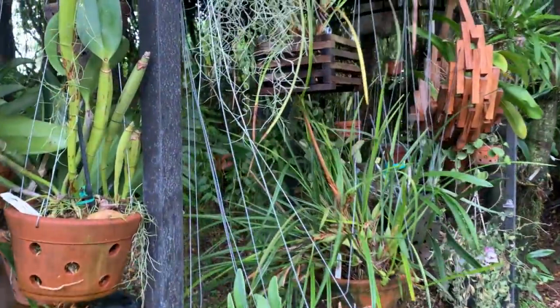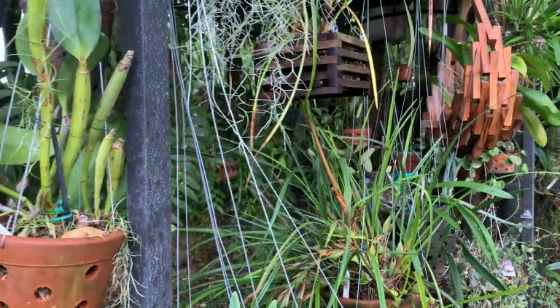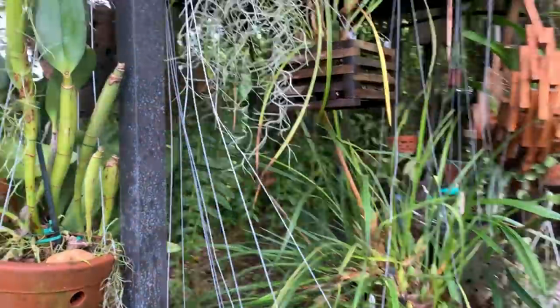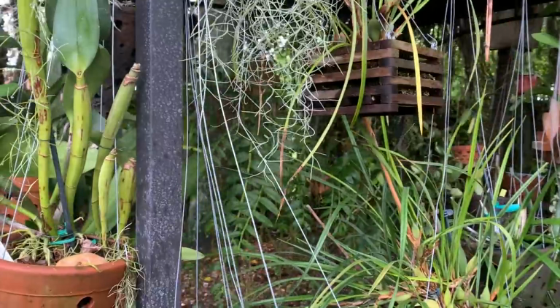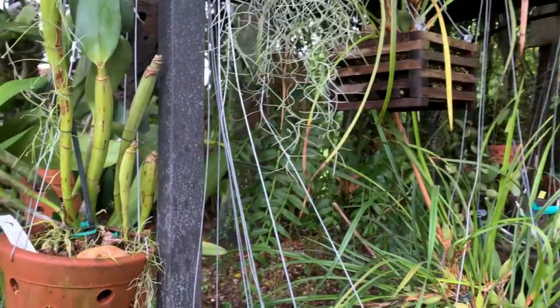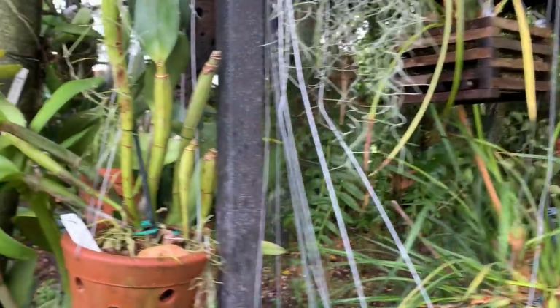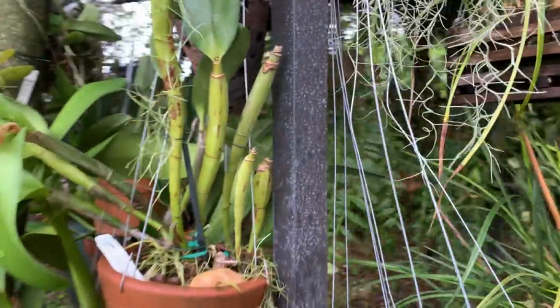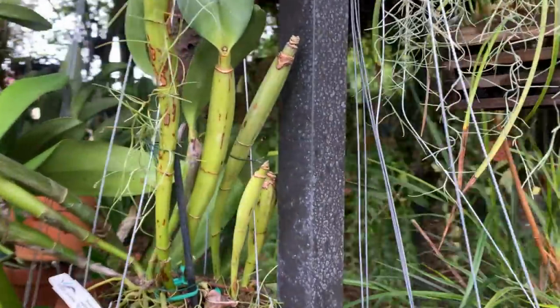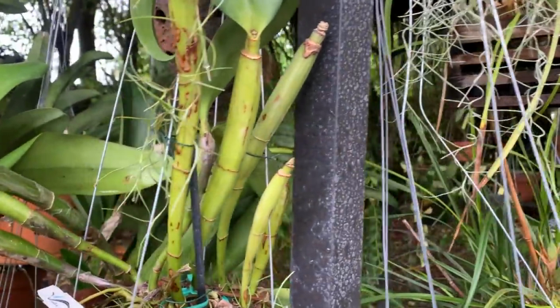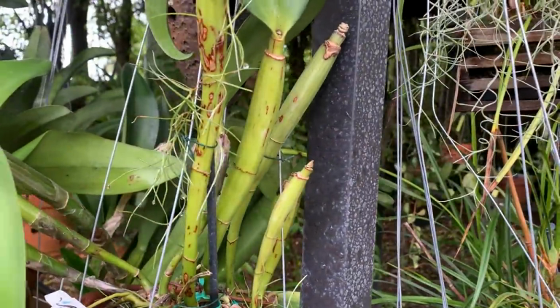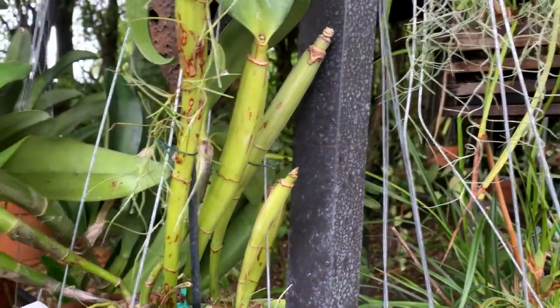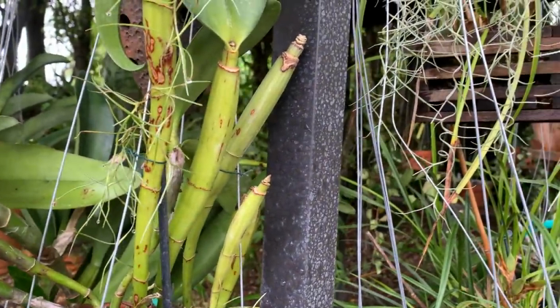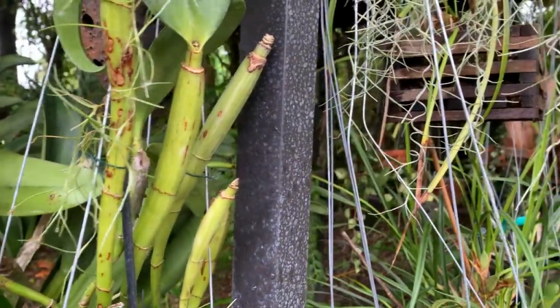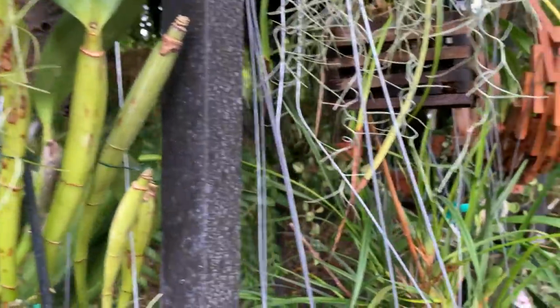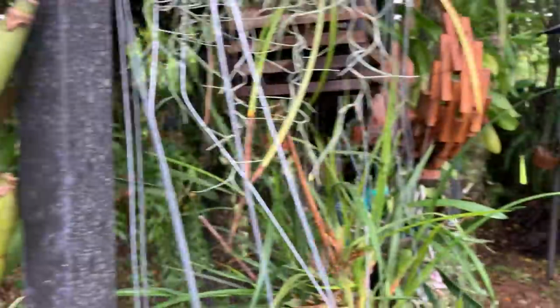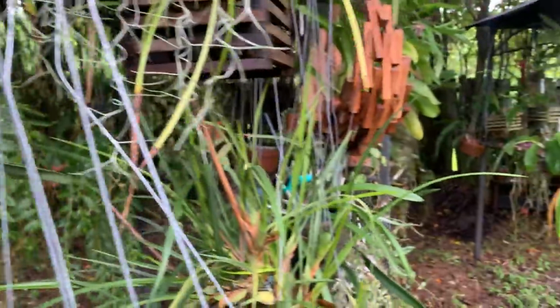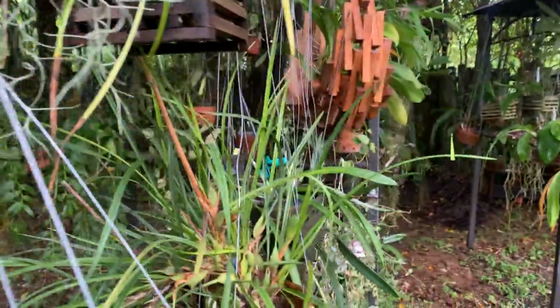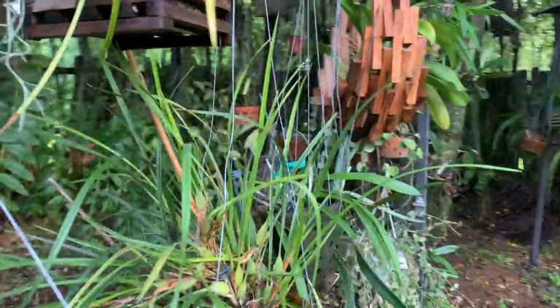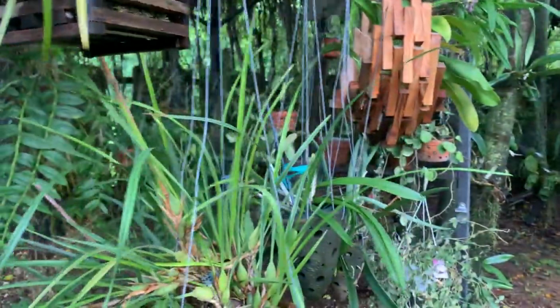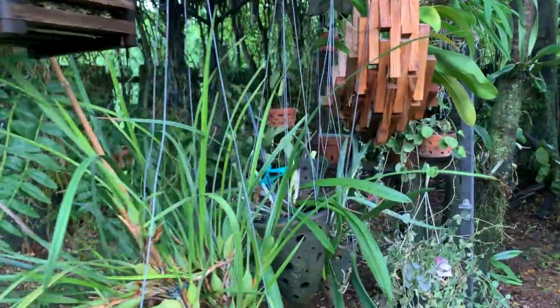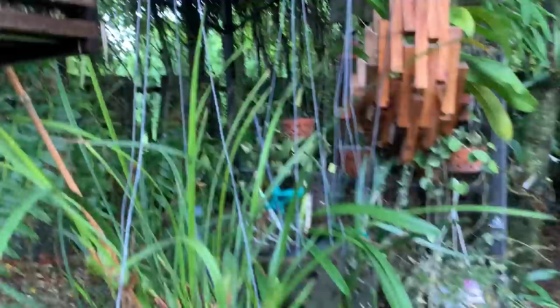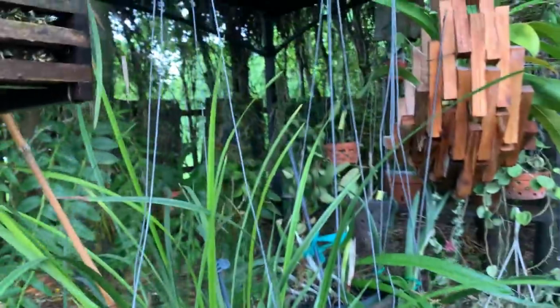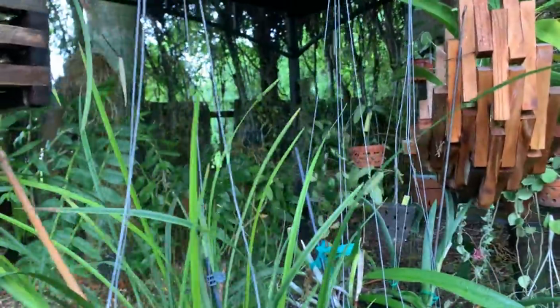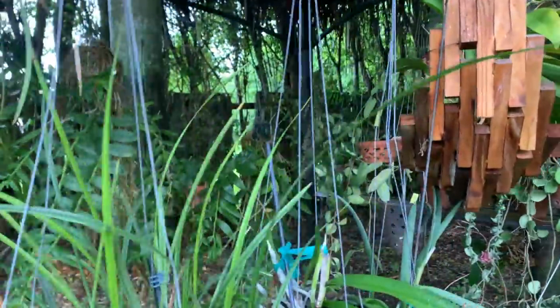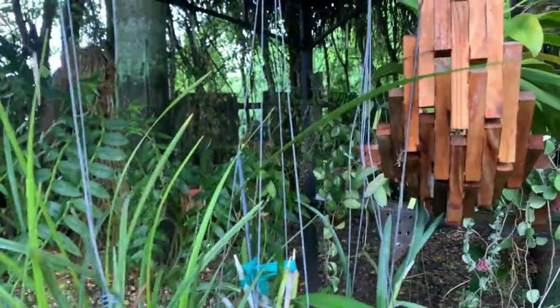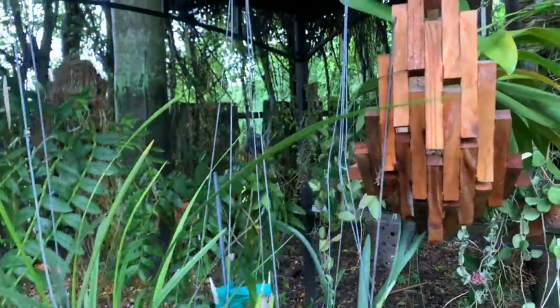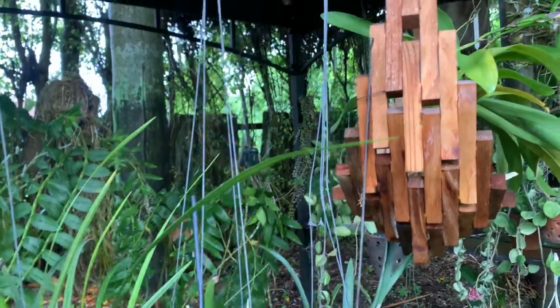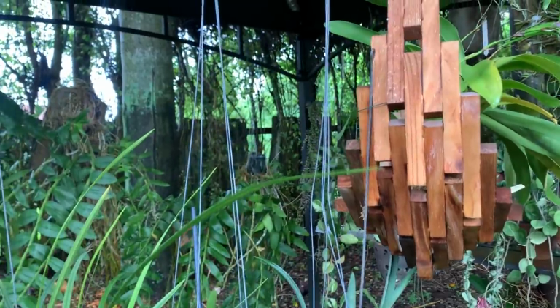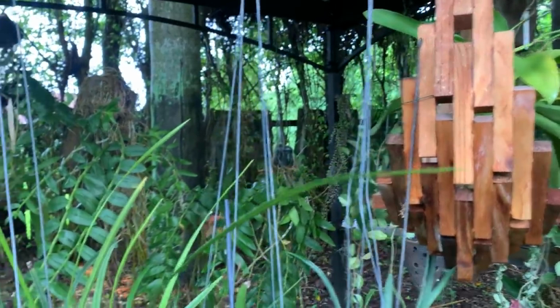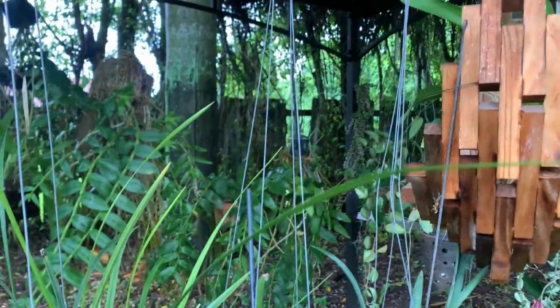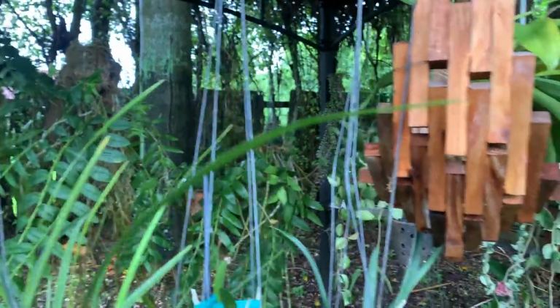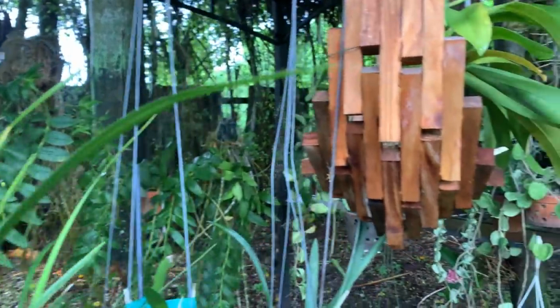I'm starting to see some early signs, but it's not a big issue yet. However, I know that in a few days, if the rain continues, I will start to see some fungus.